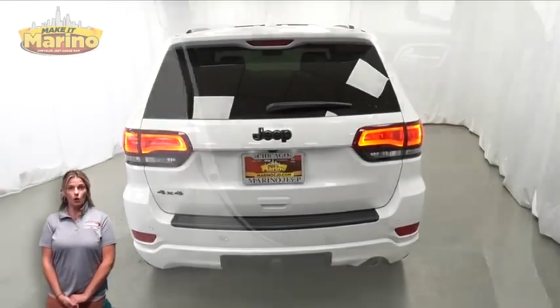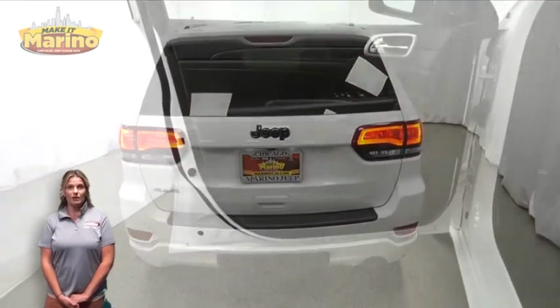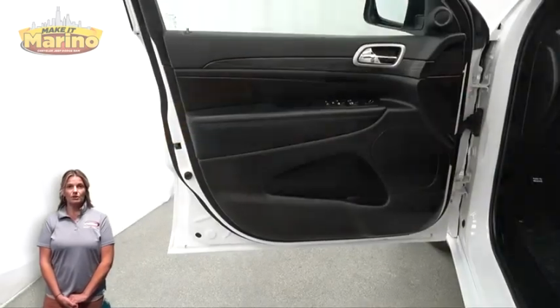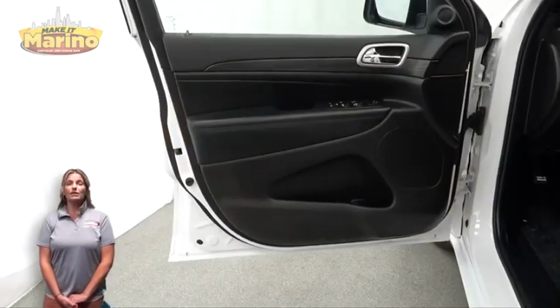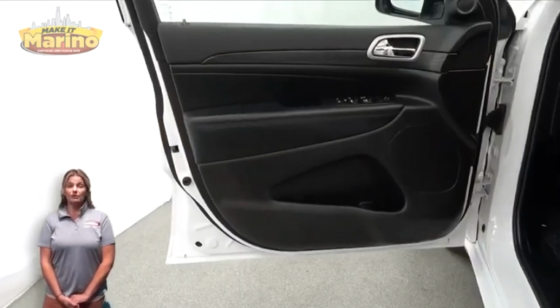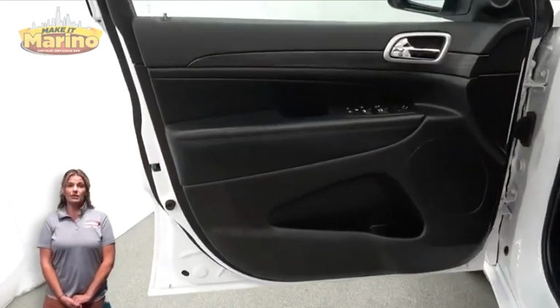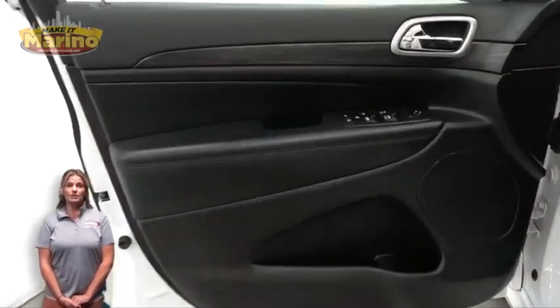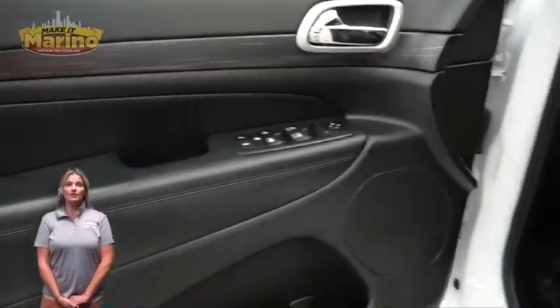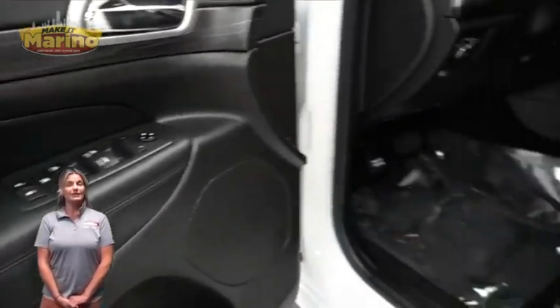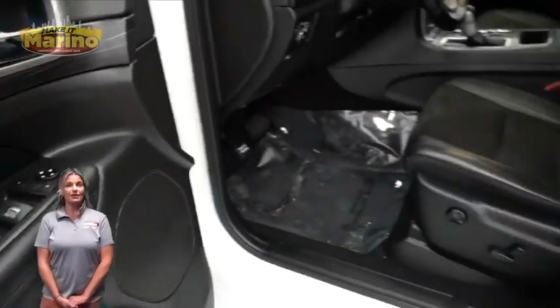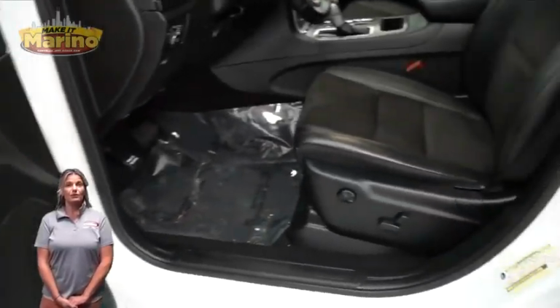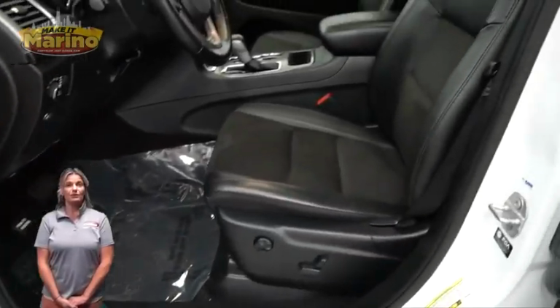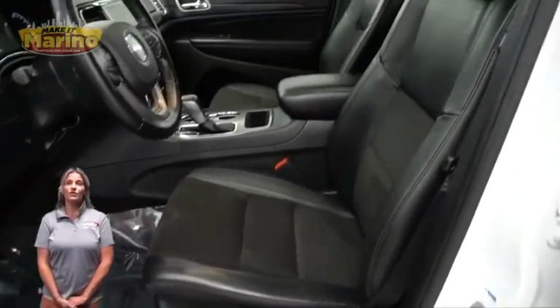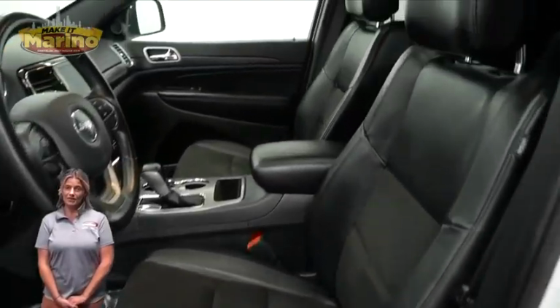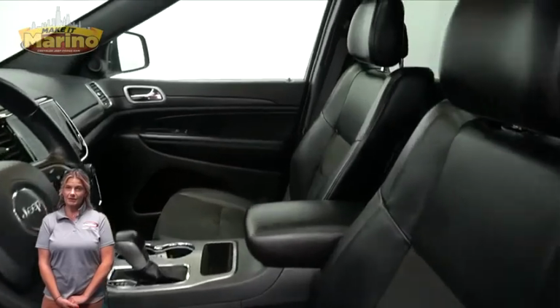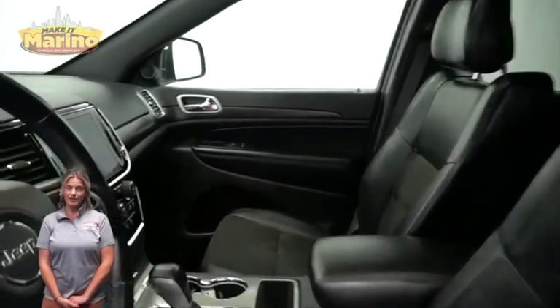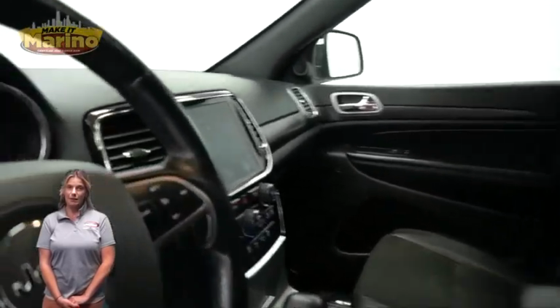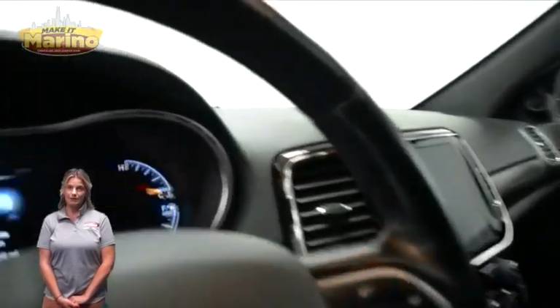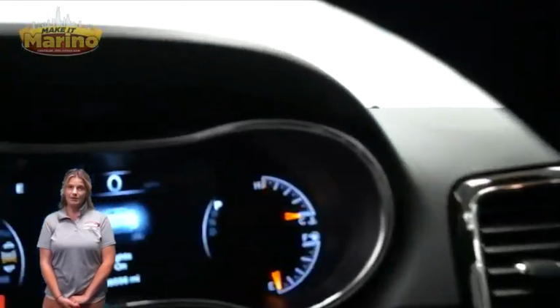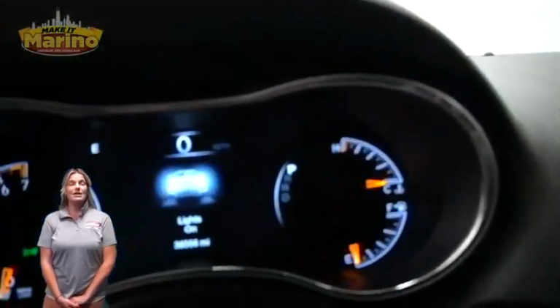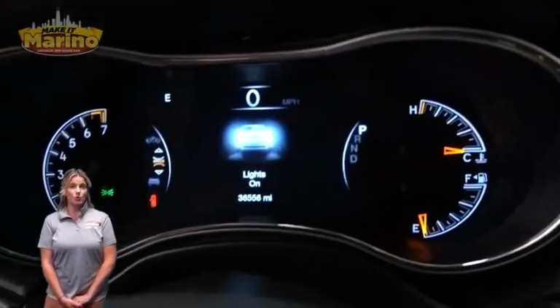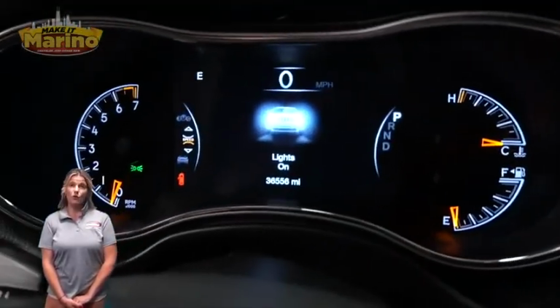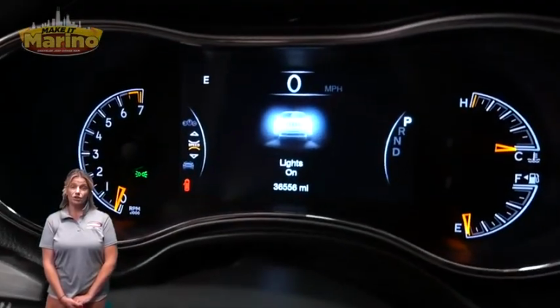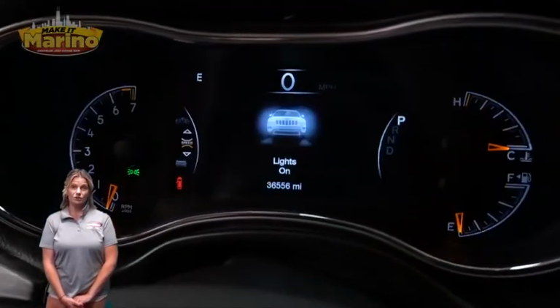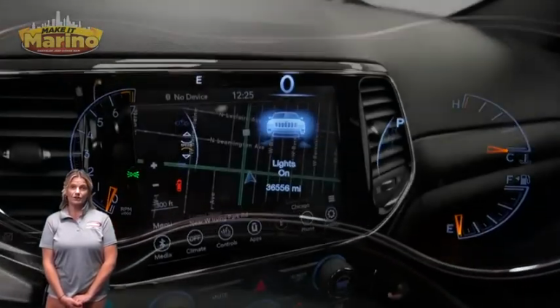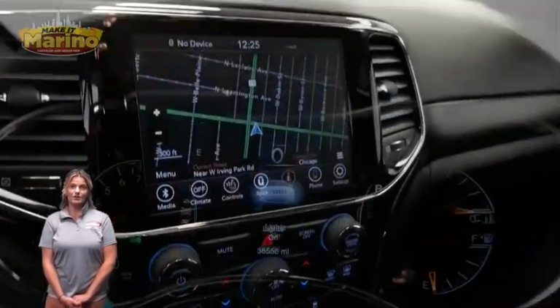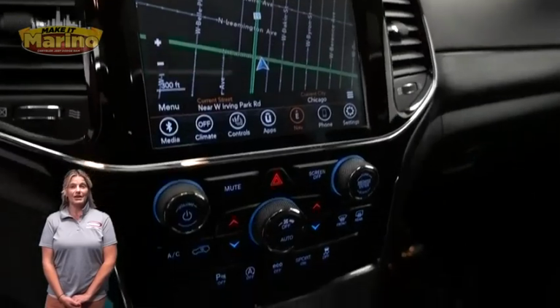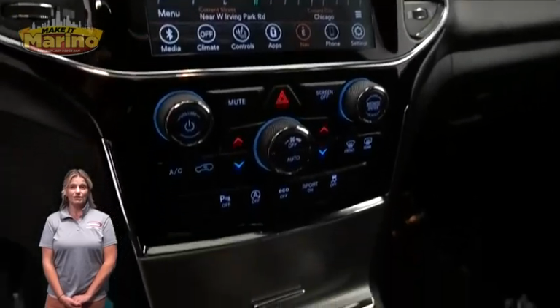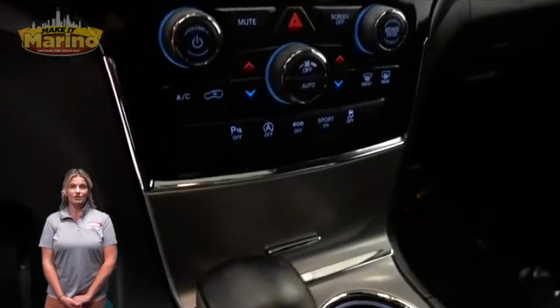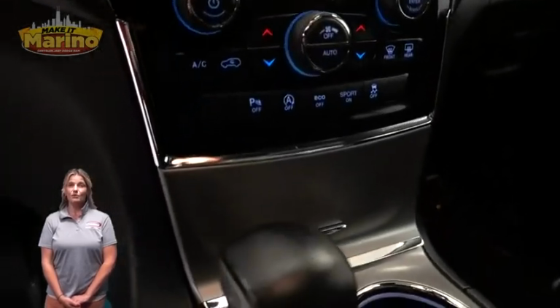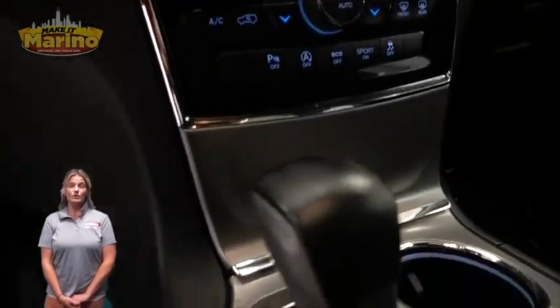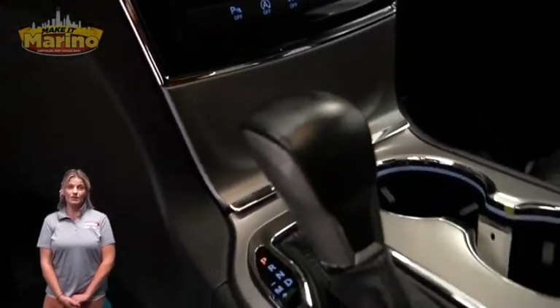It also features a tow package, heated front seats, heated steering wheel, 36,000 miles on the odometer, an 8.4-inch touchscreen, navigation, and a remote start system.